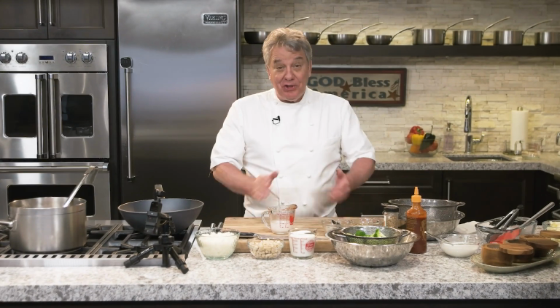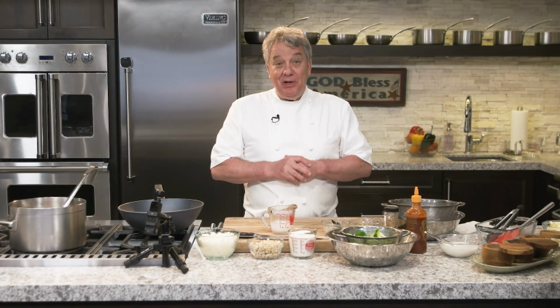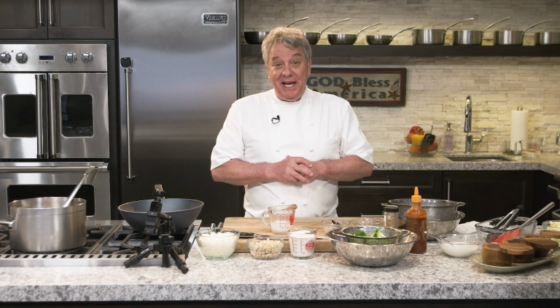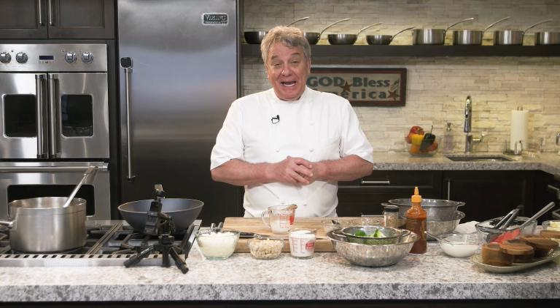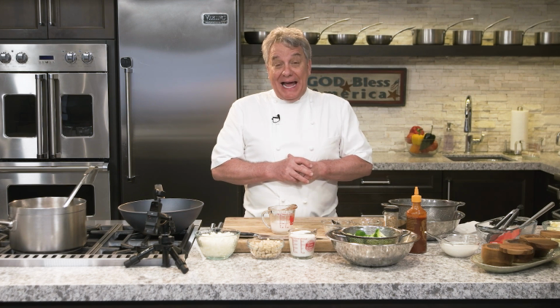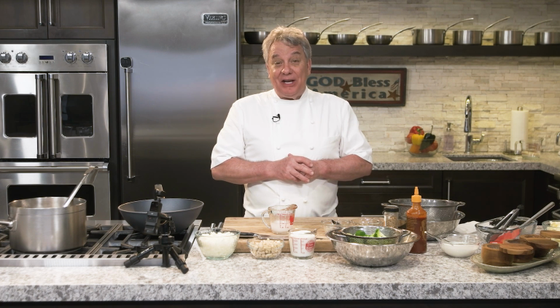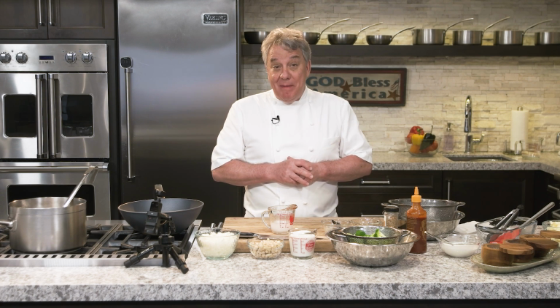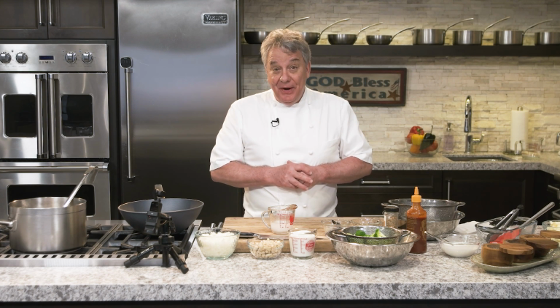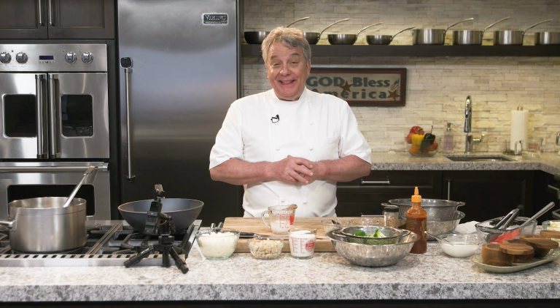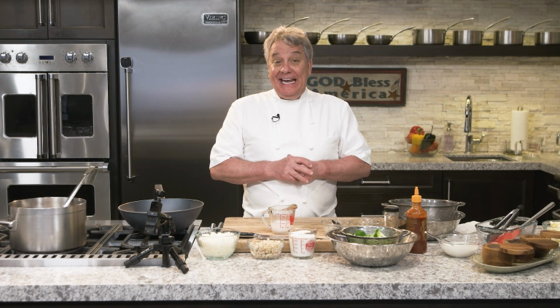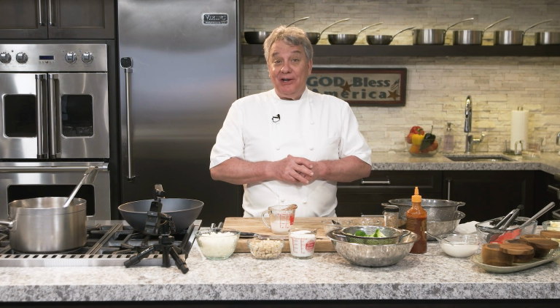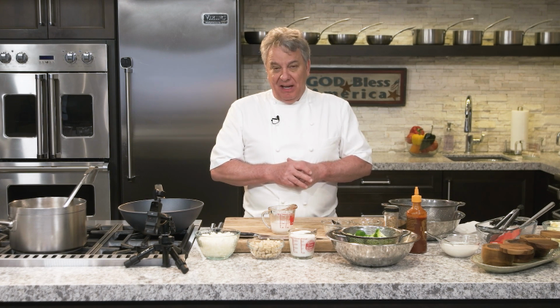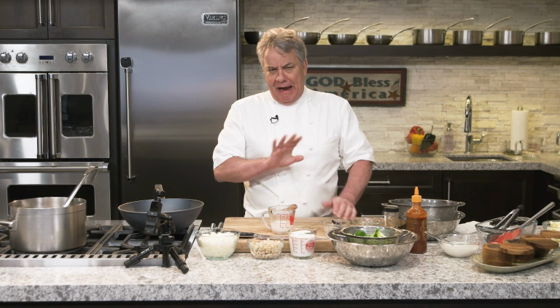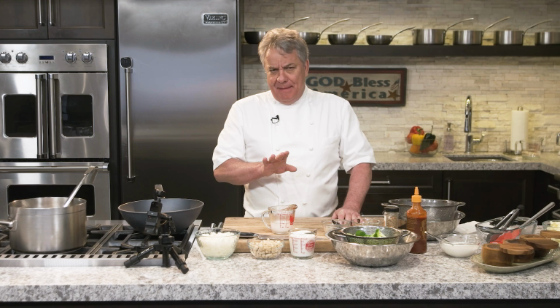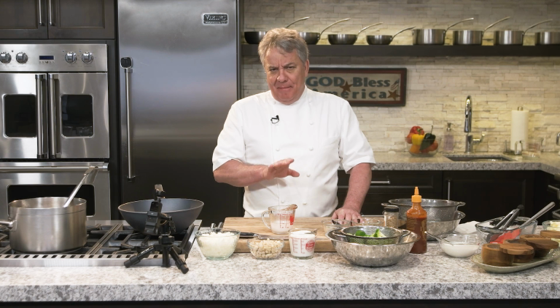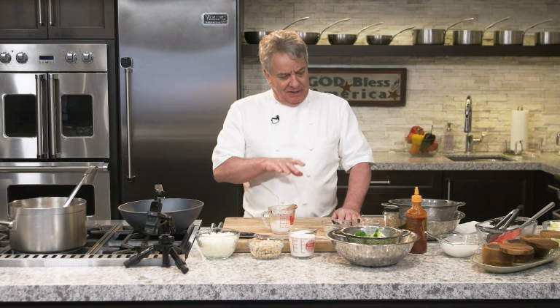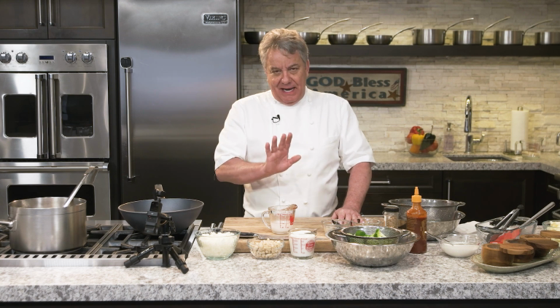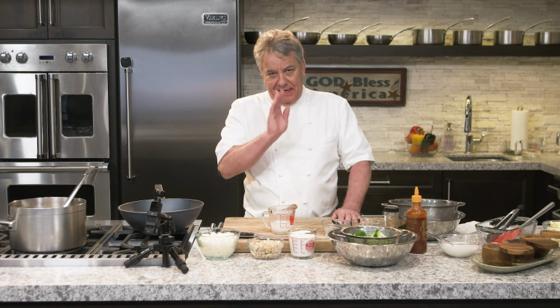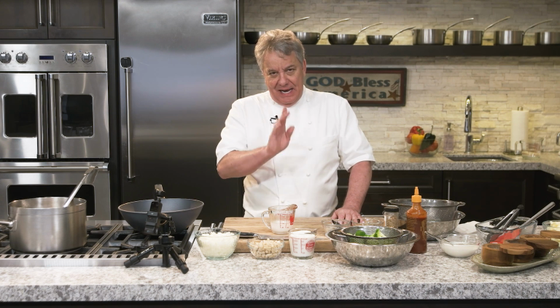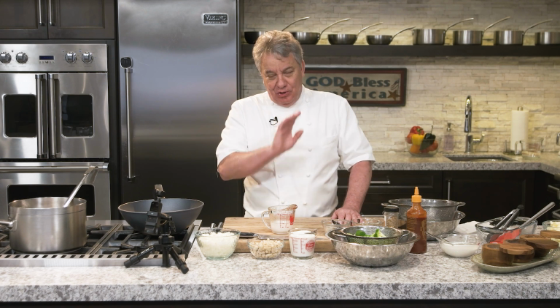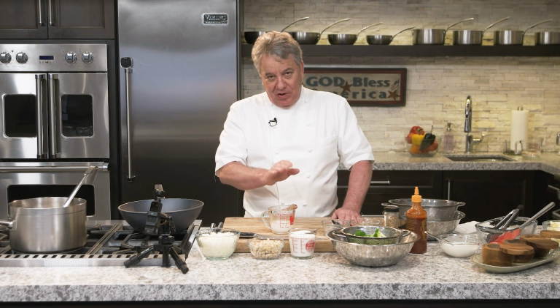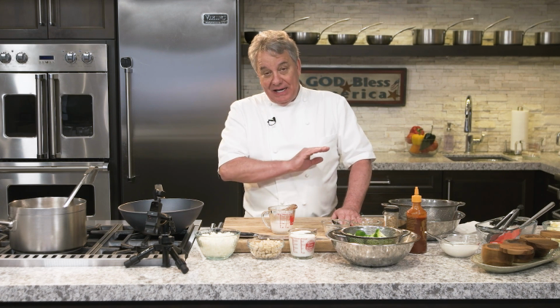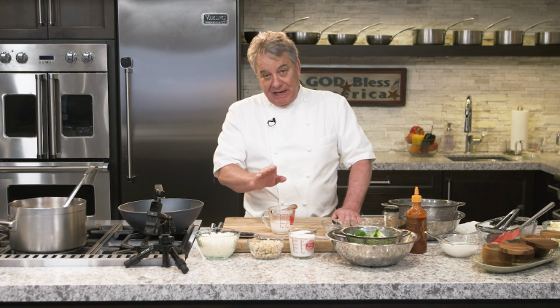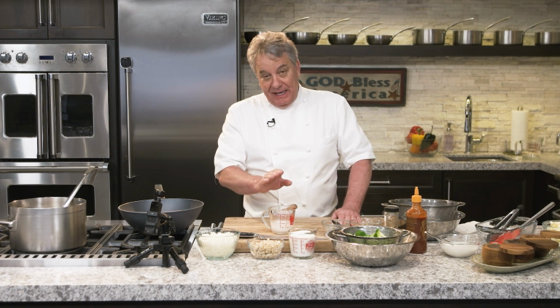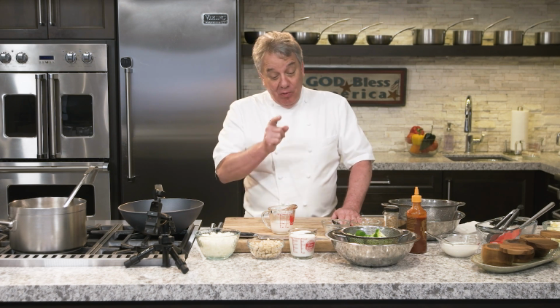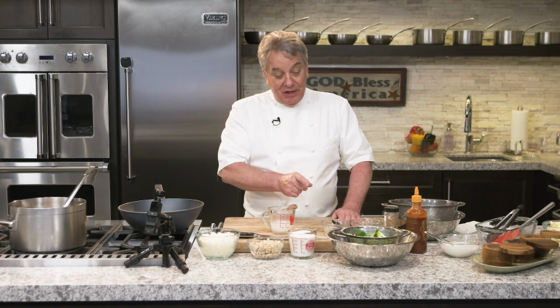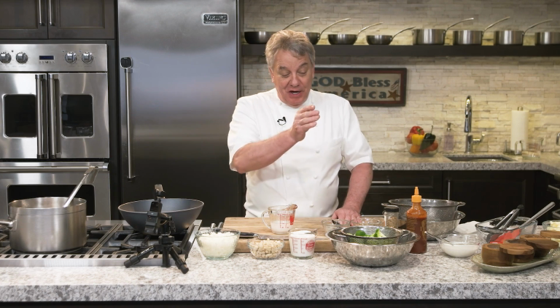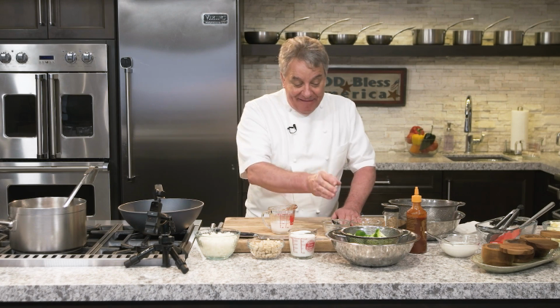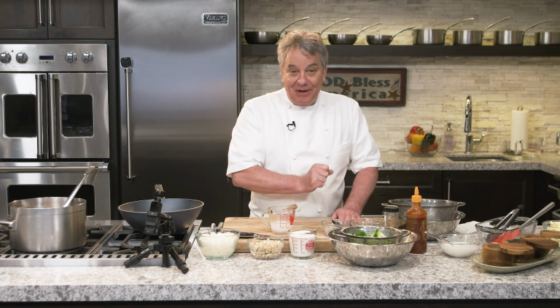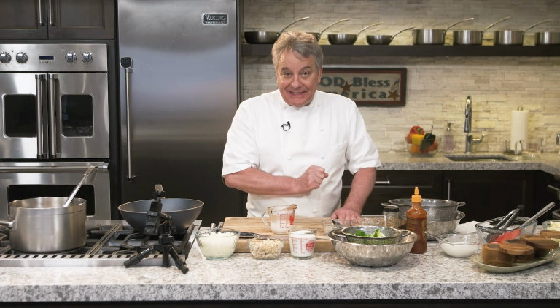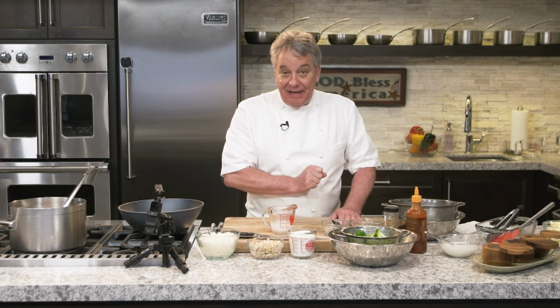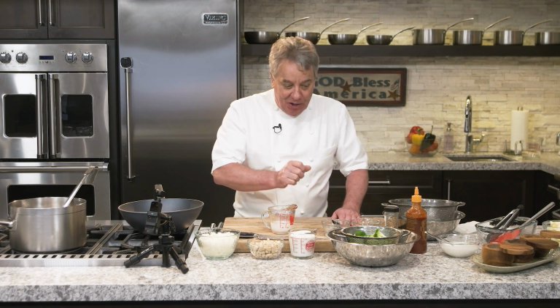Today we're doing a black tiger shrimp with an Indian curry. Very simple to make. The secret, as usual with our recipes, is to make sure that we have our mise en place — everything ready to go.